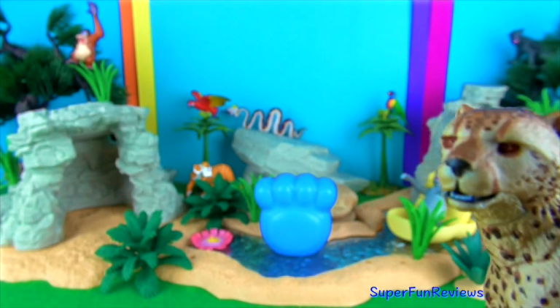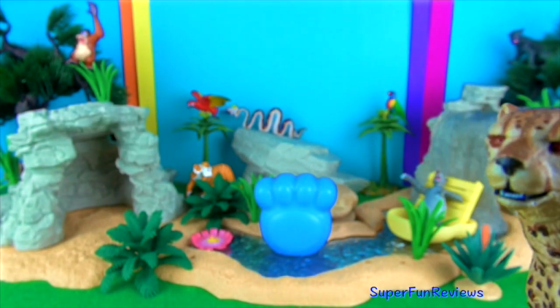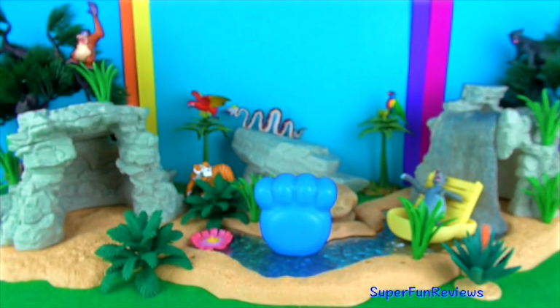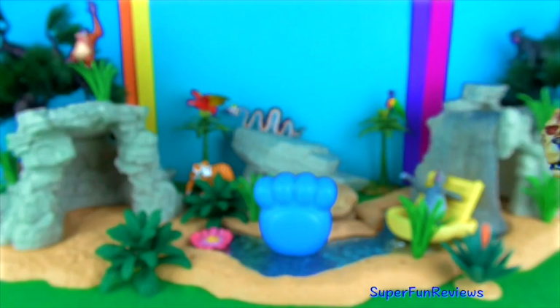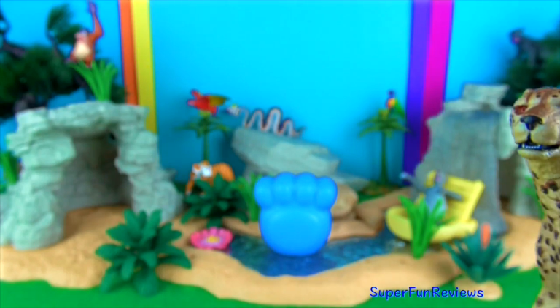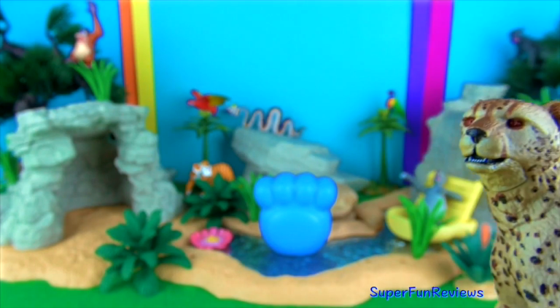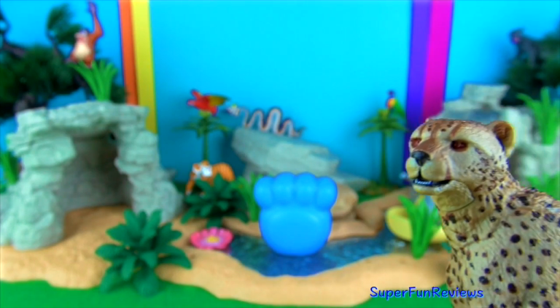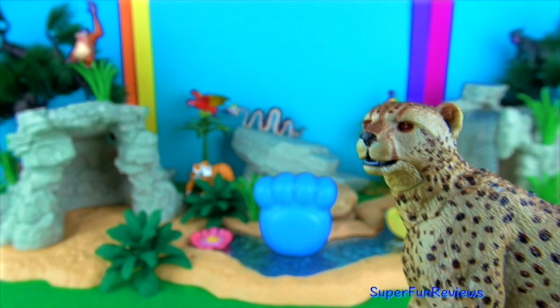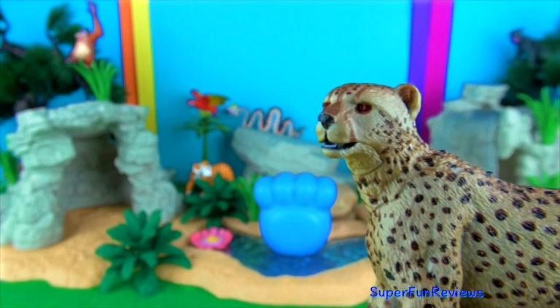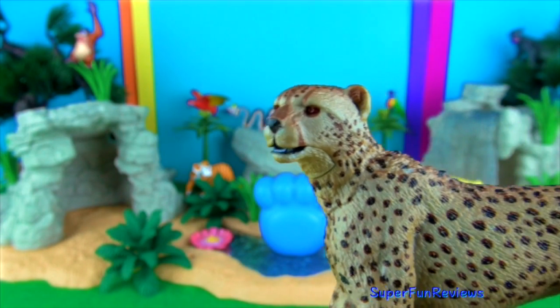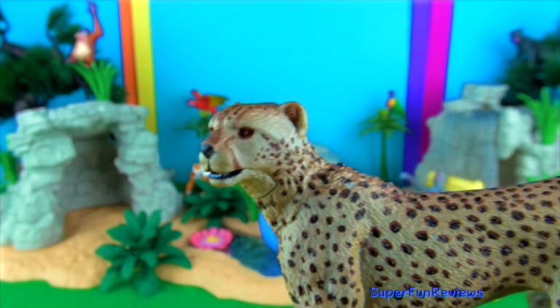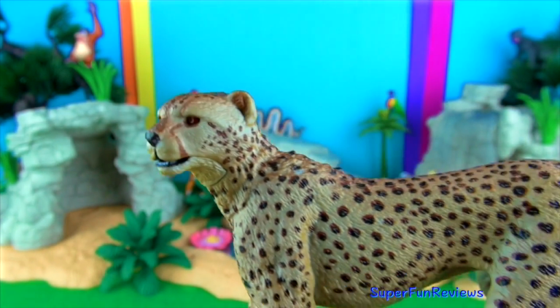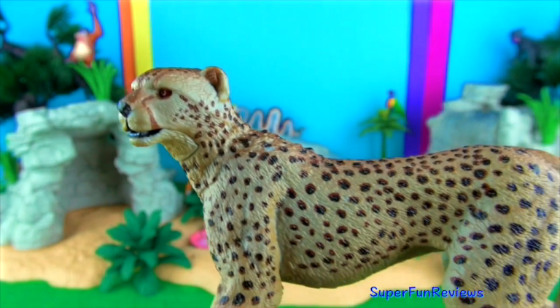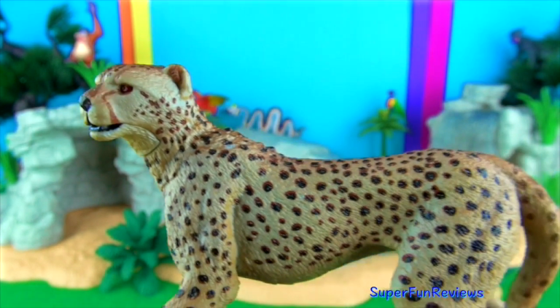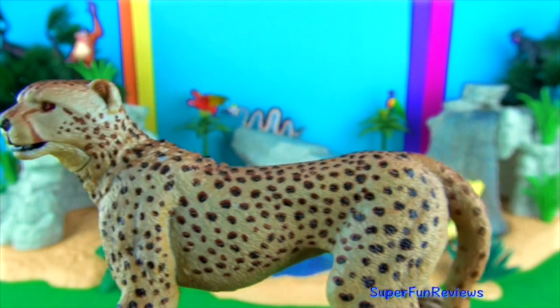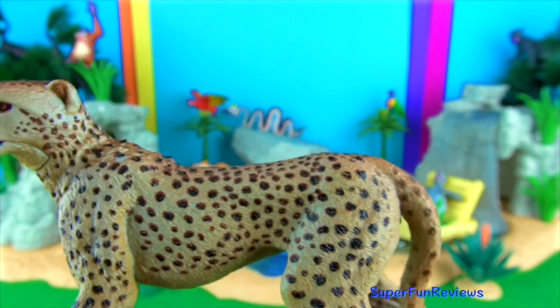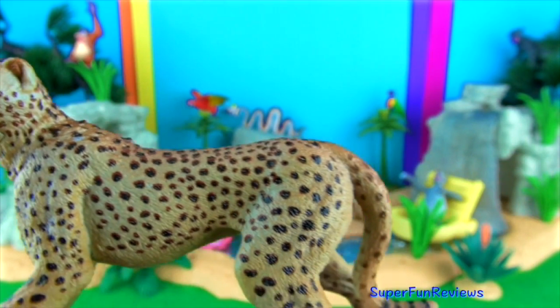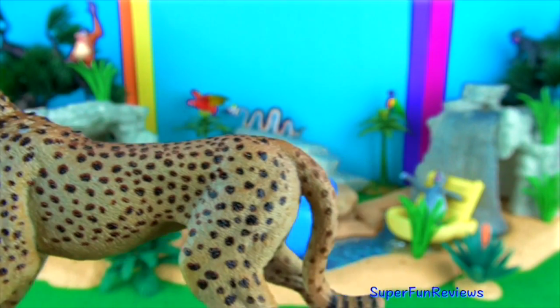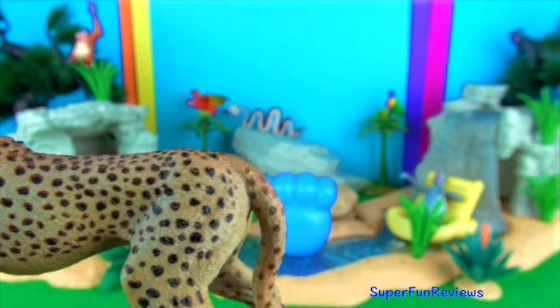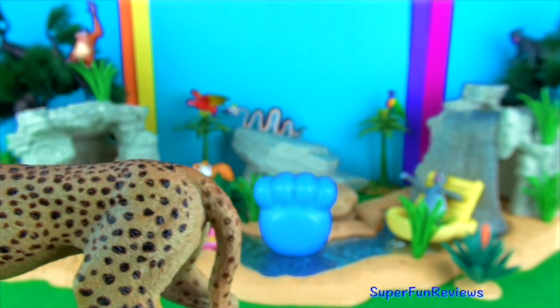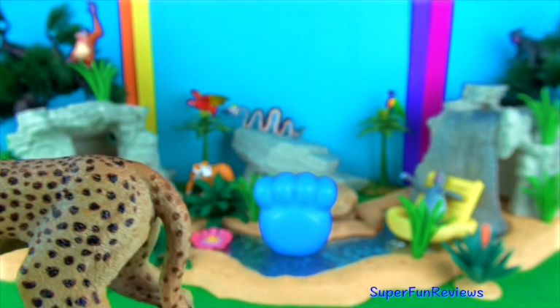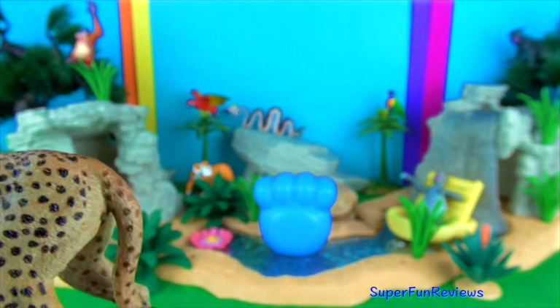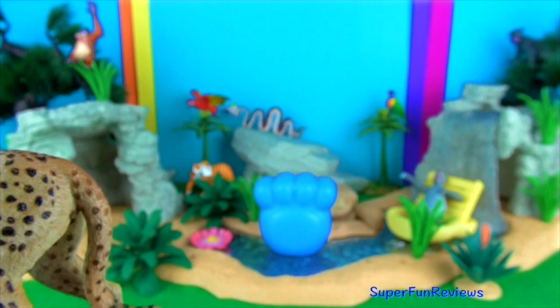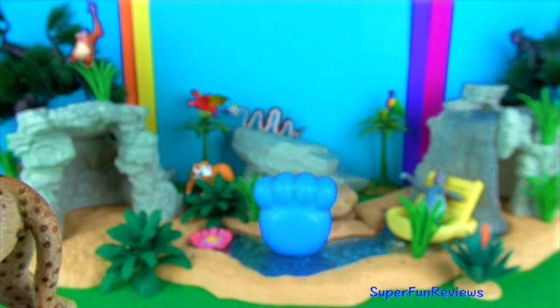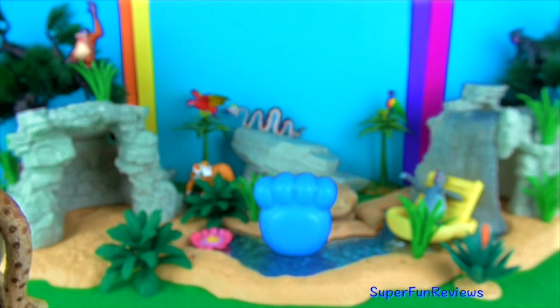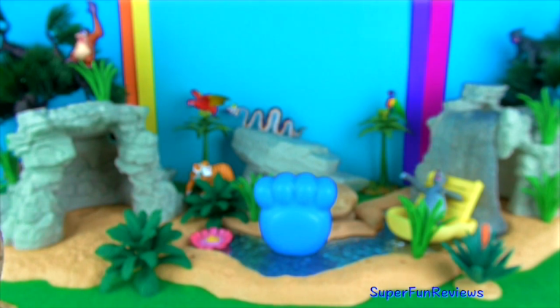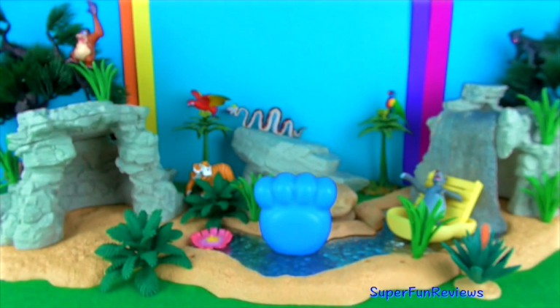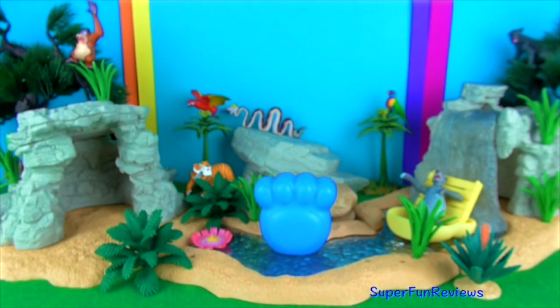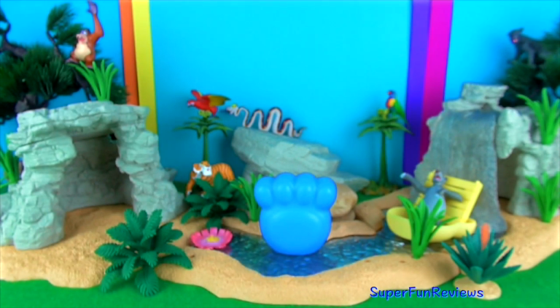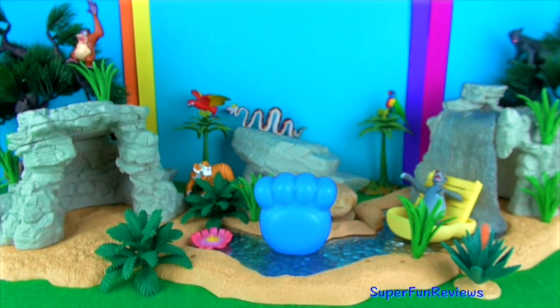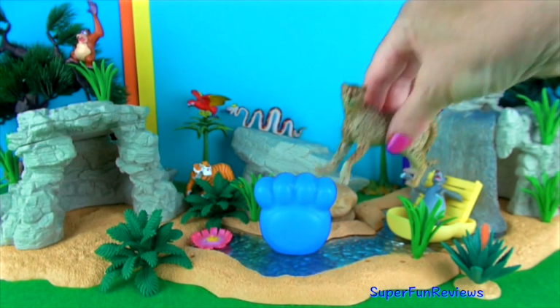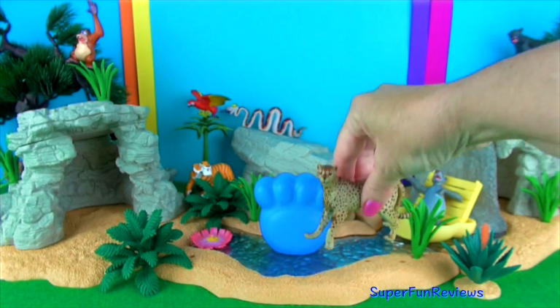They only need to drink water every three or four days. The cheetah's spotted fur helps camouflage it in the grass so that it can ambush prey.